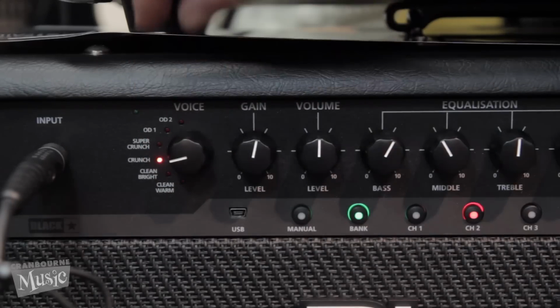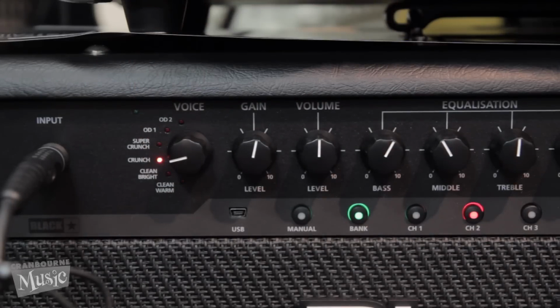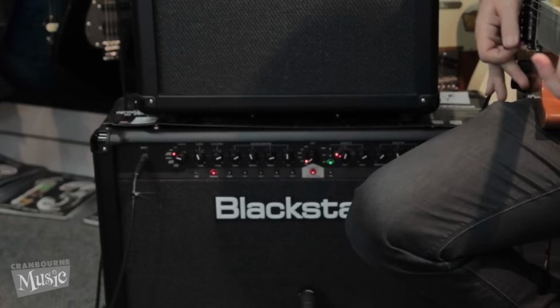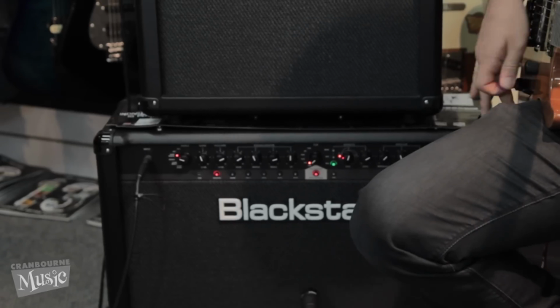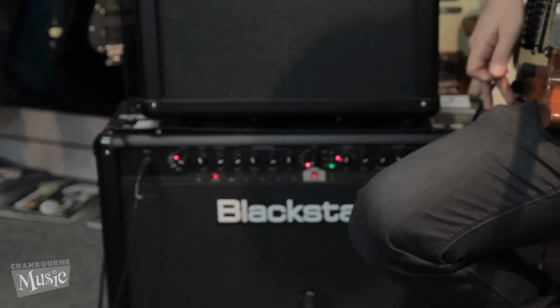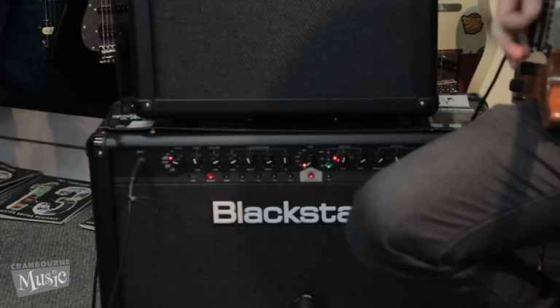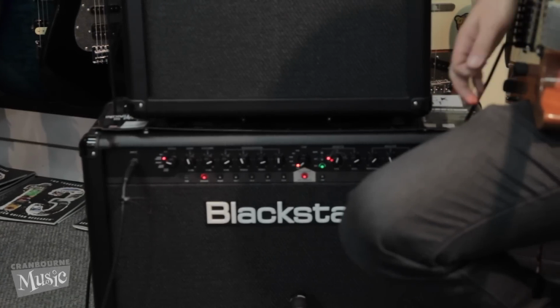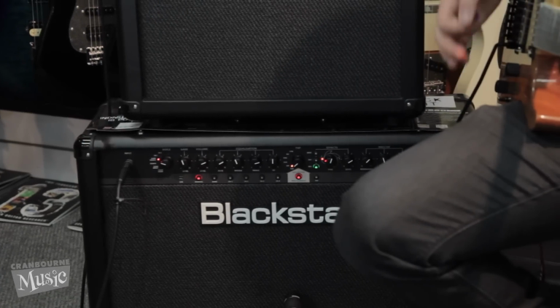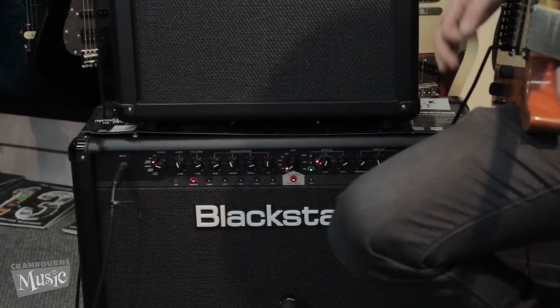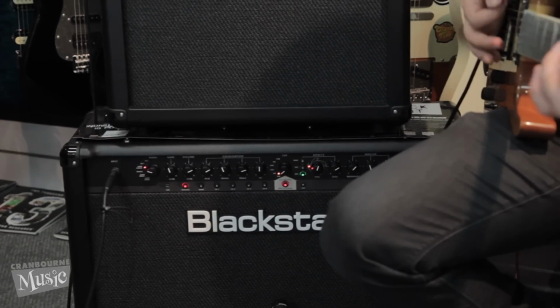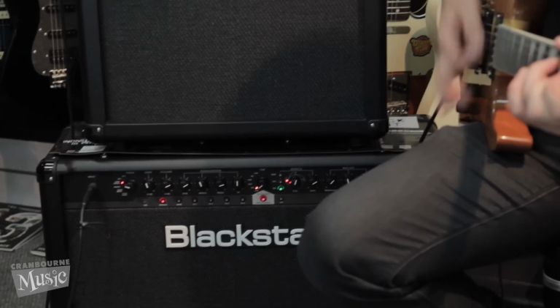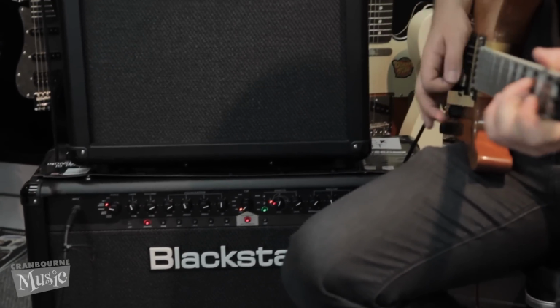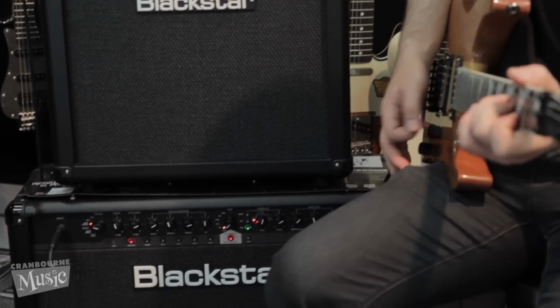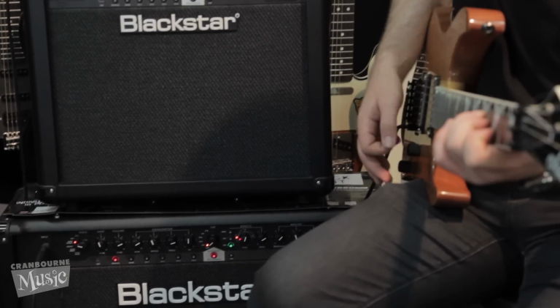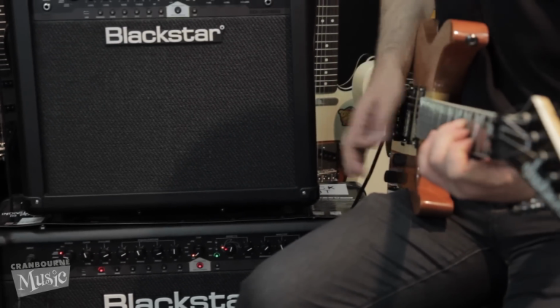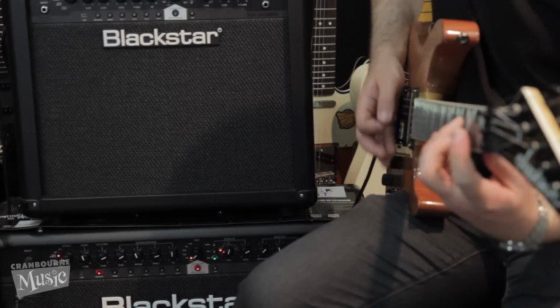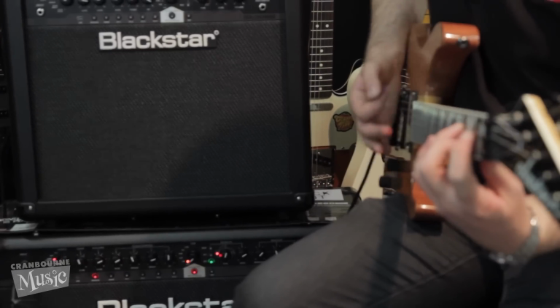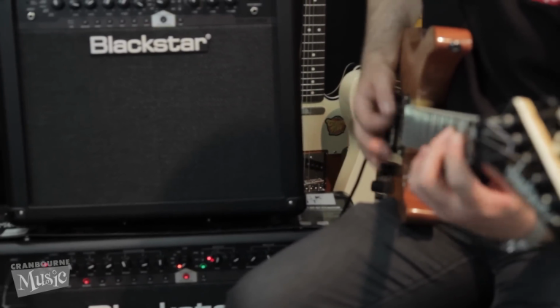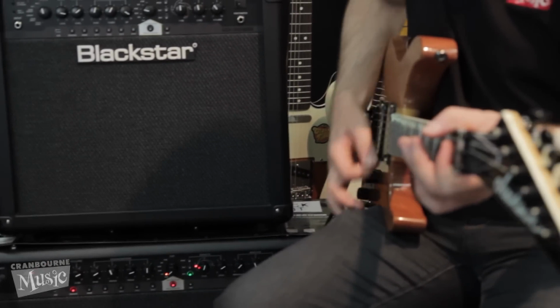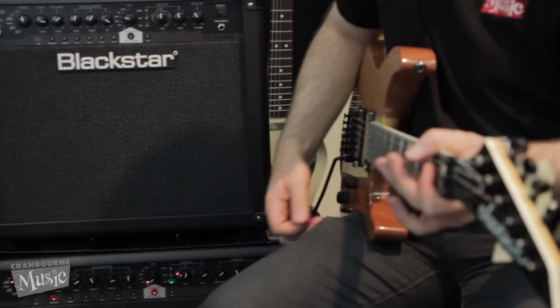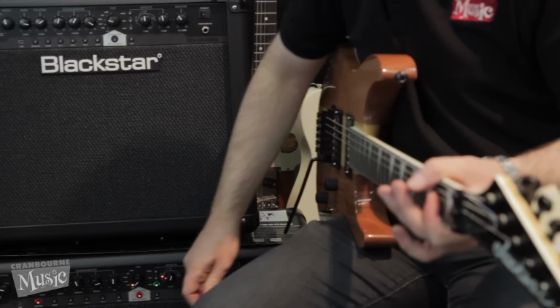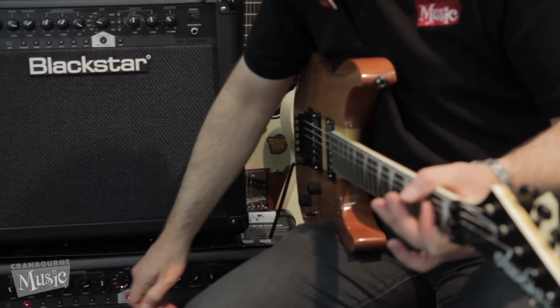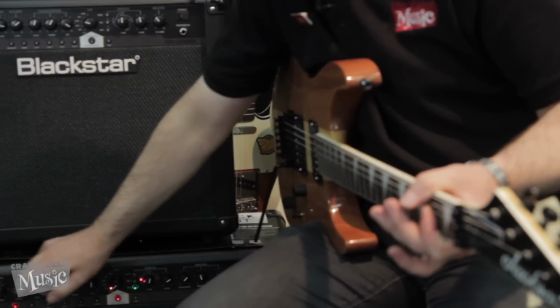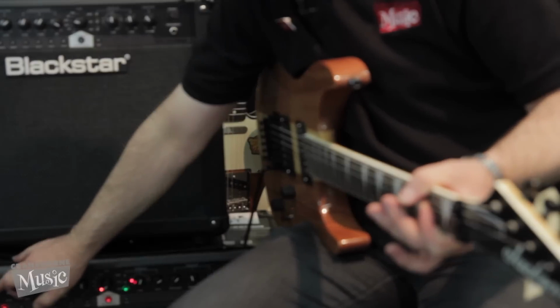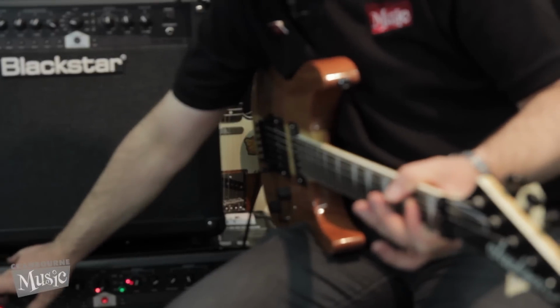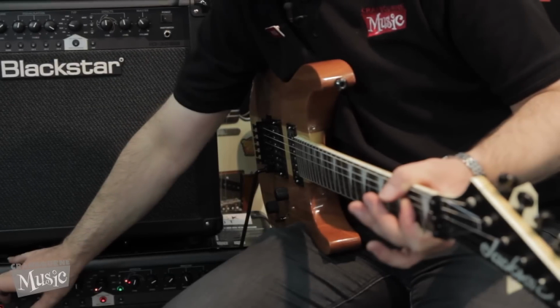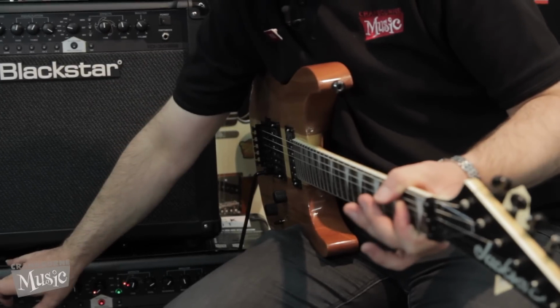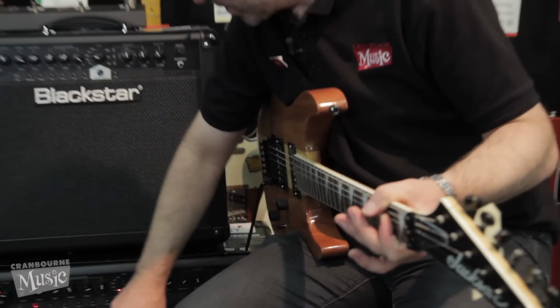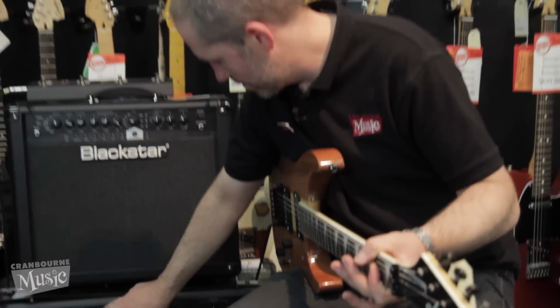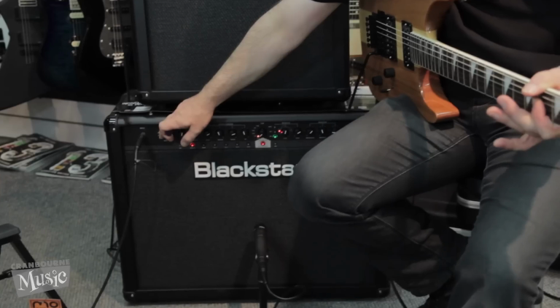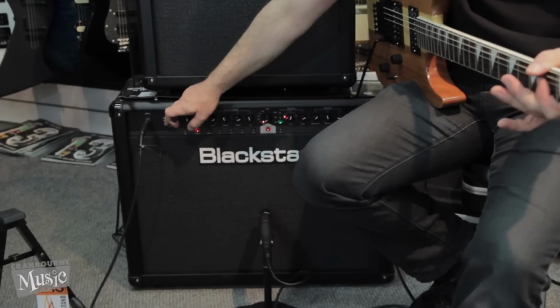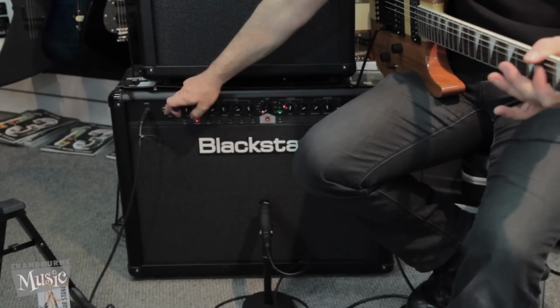Scrolling up — a bit of crunch. Dirty as hell.